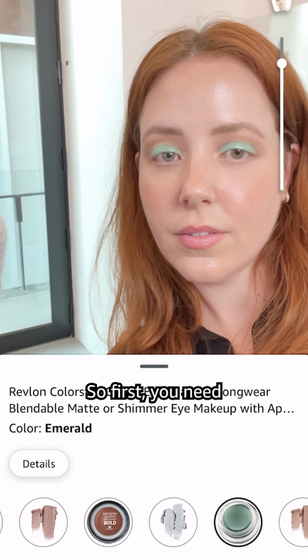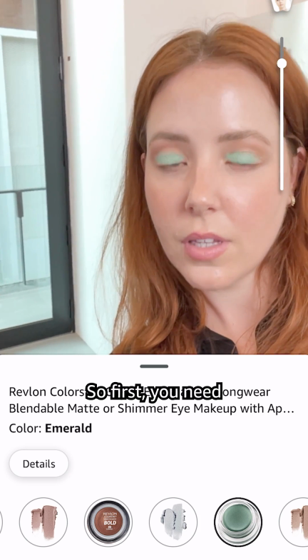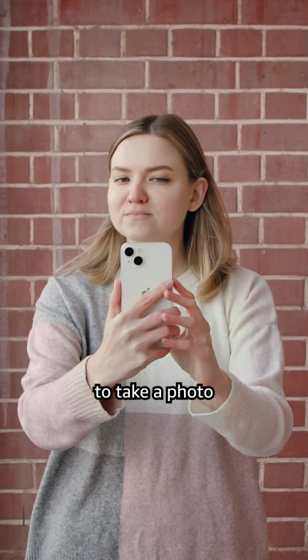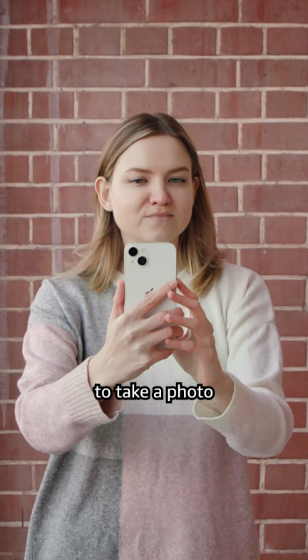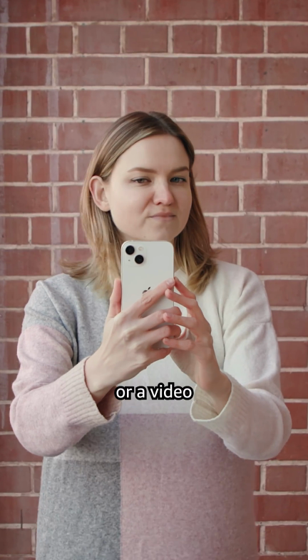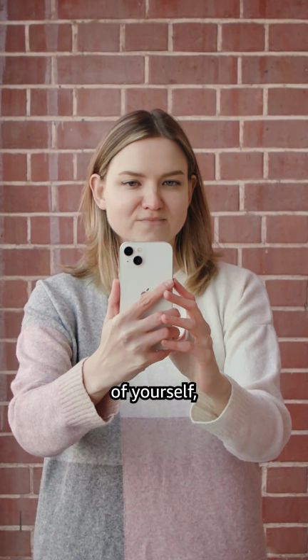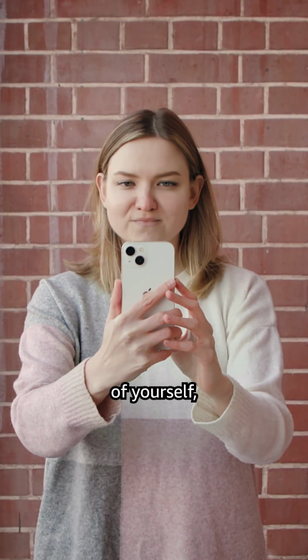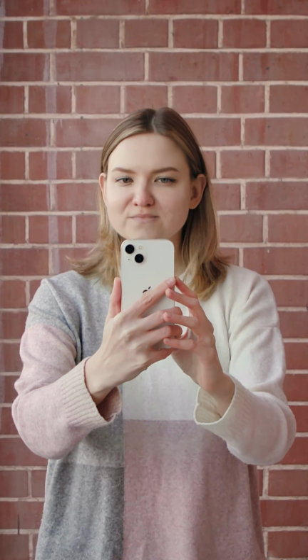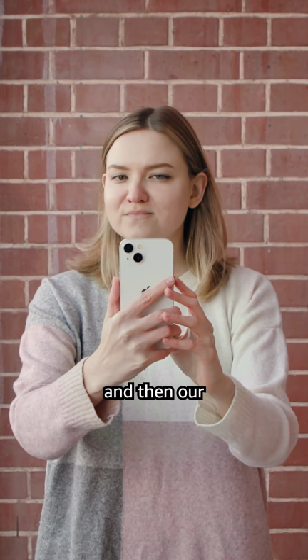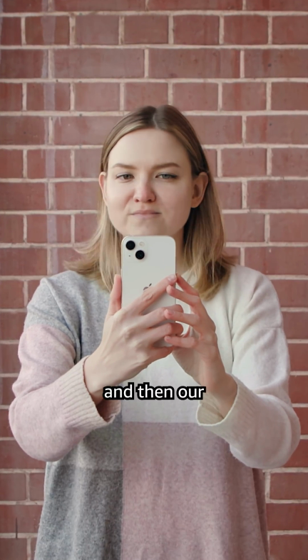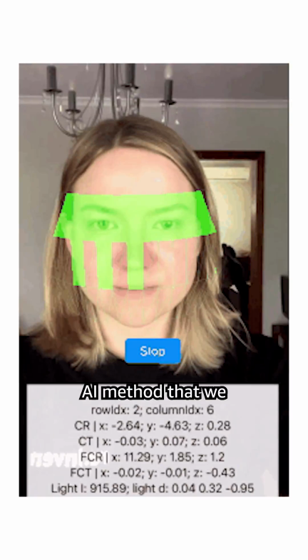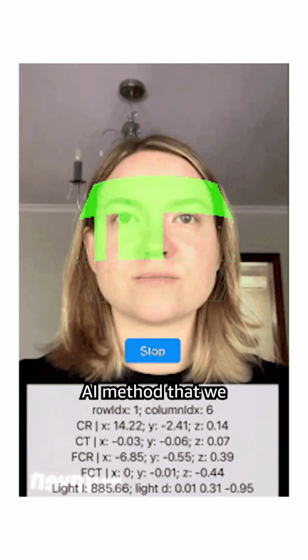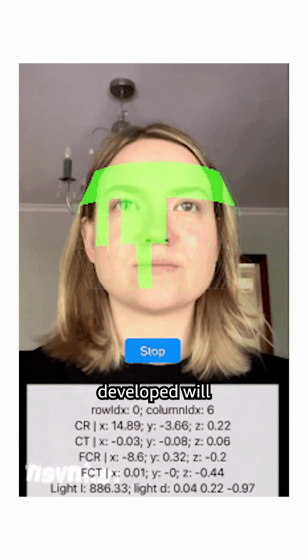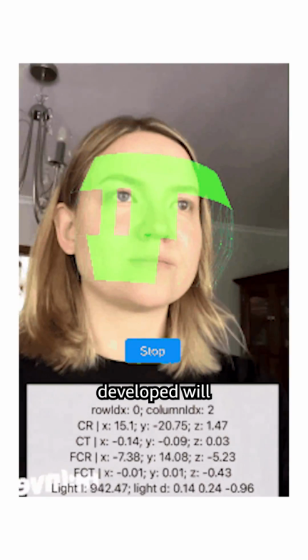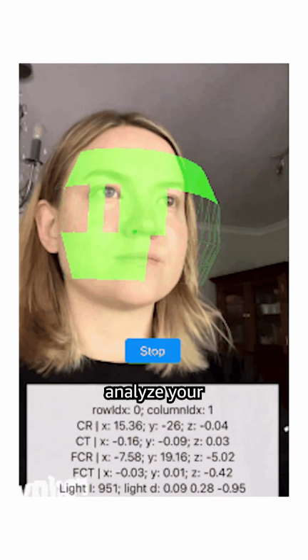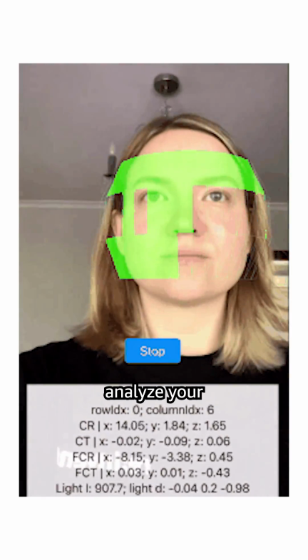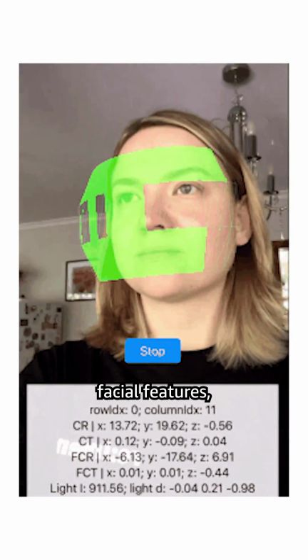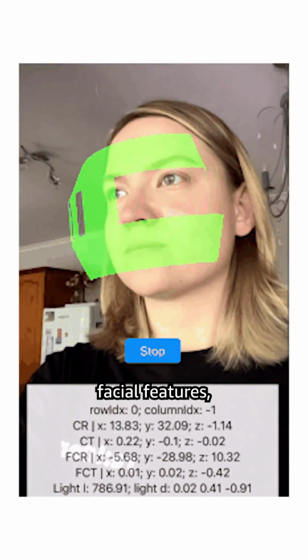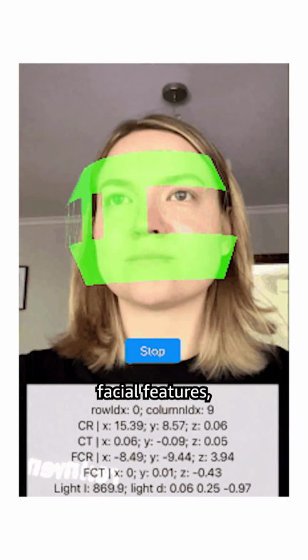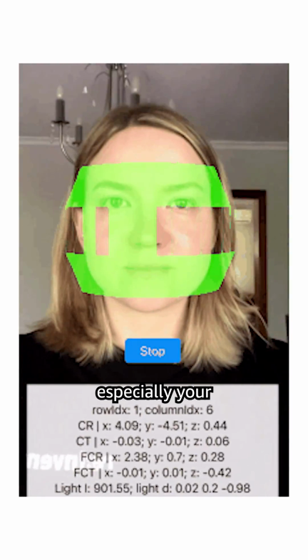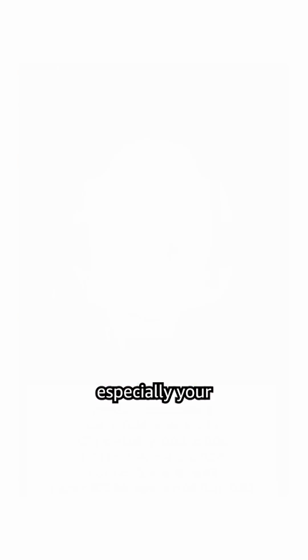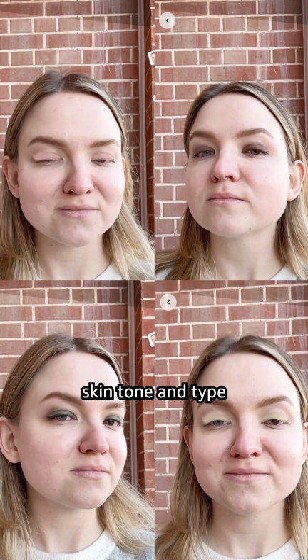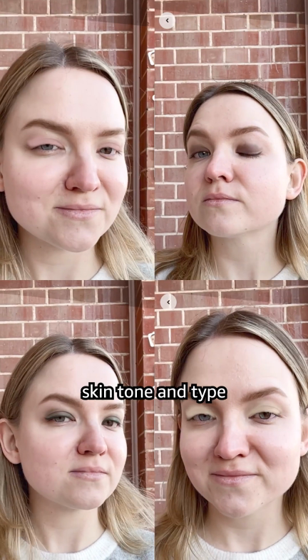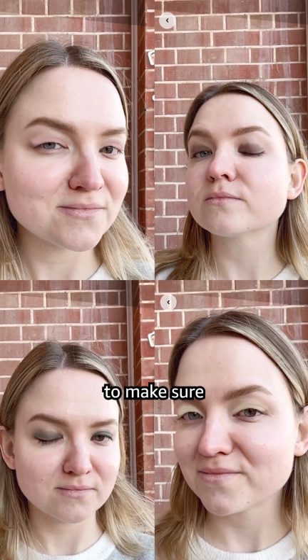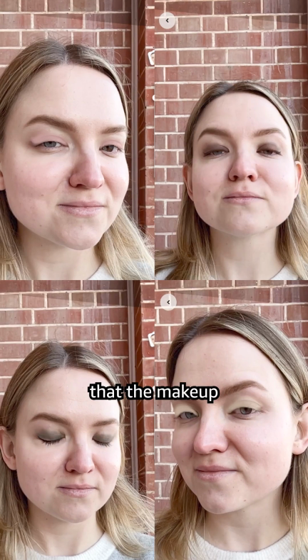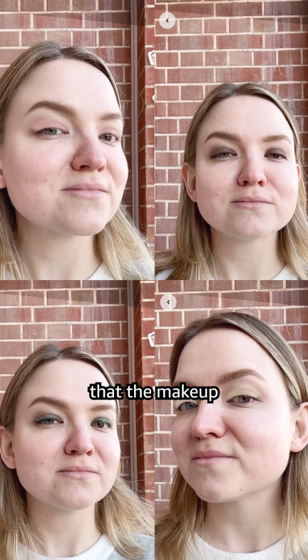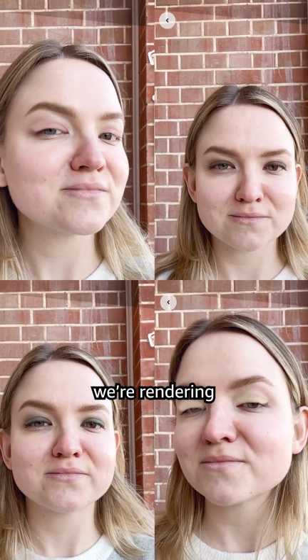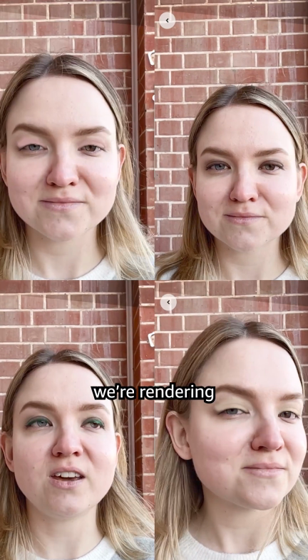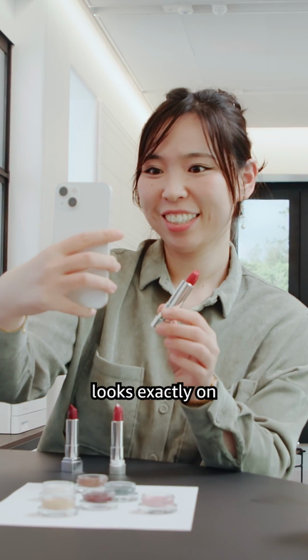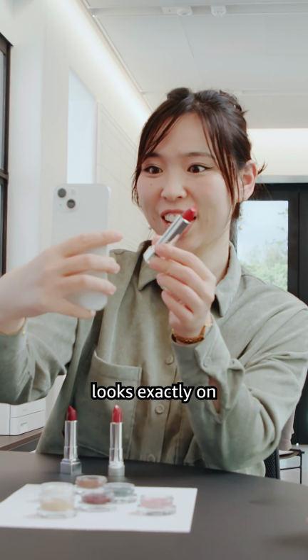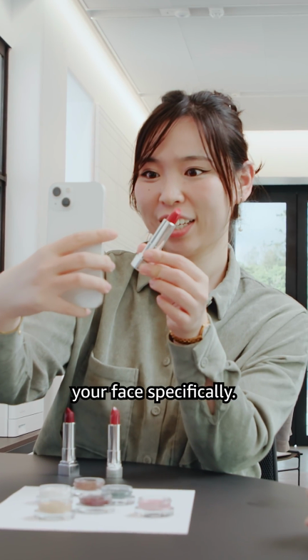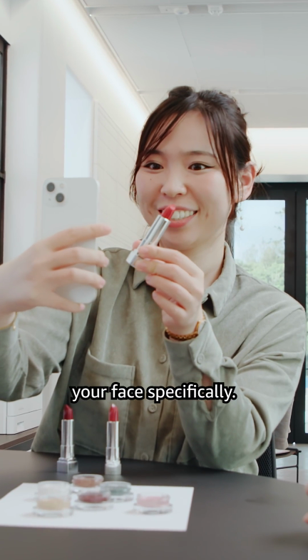First you need to take a photo or a video of yourself, and then our AI method that we developed will analyze your facial features, especially your skin tone and type, to make sure that the makeup we're rendering looks exactly right on your face specifically.